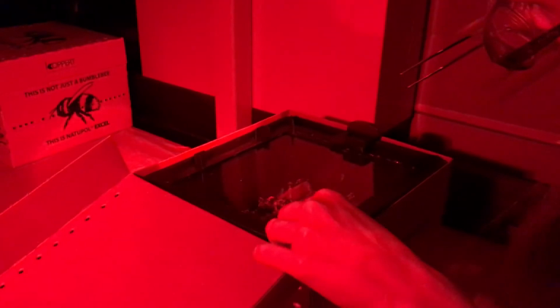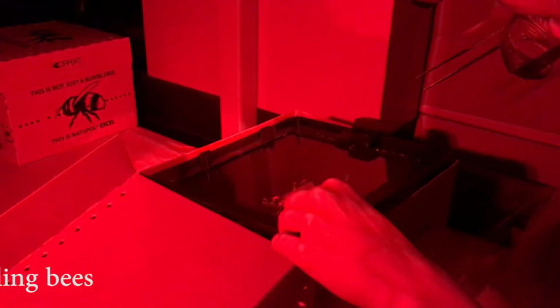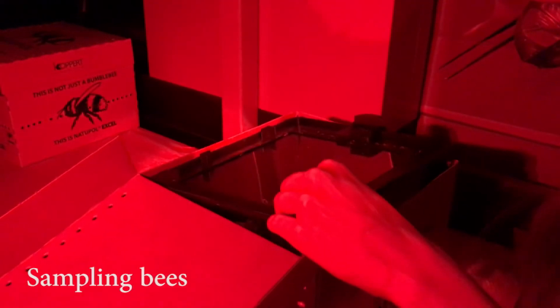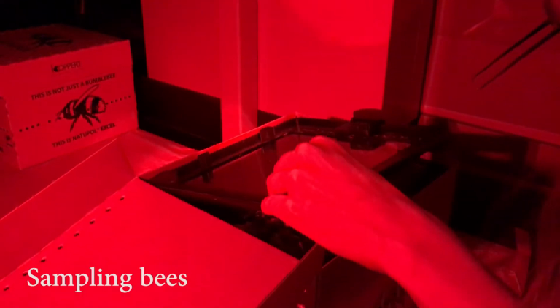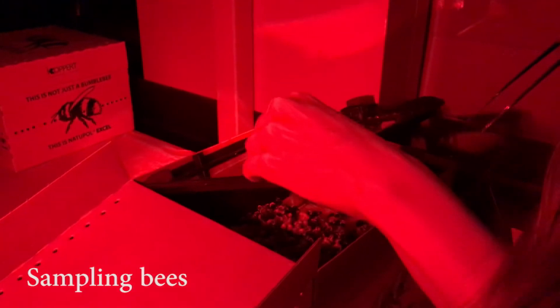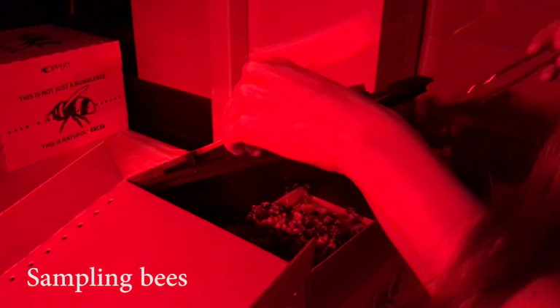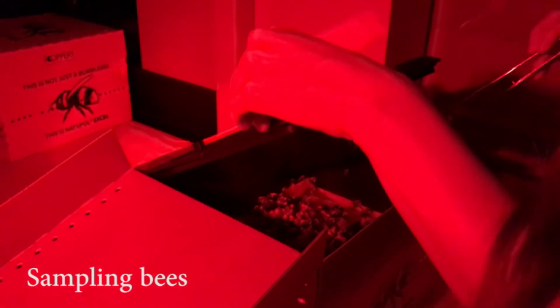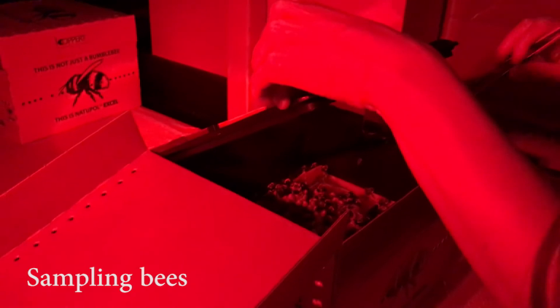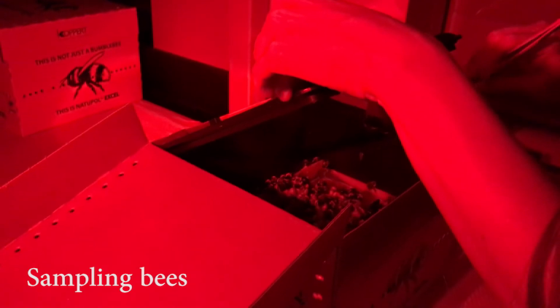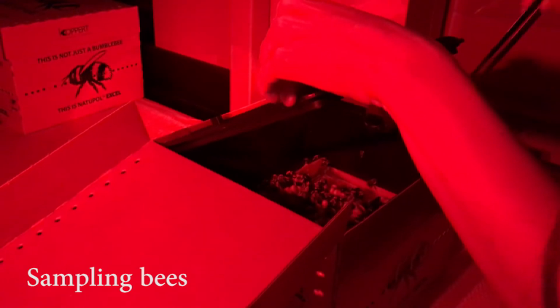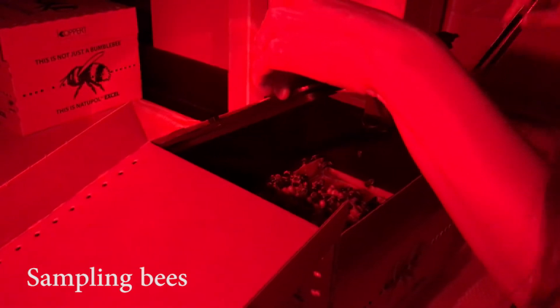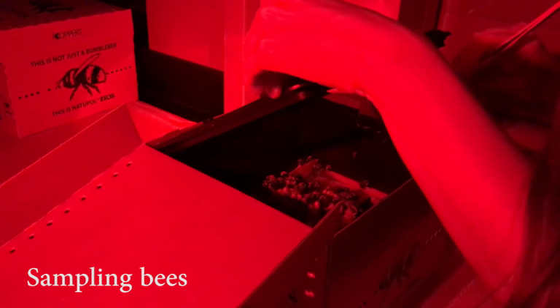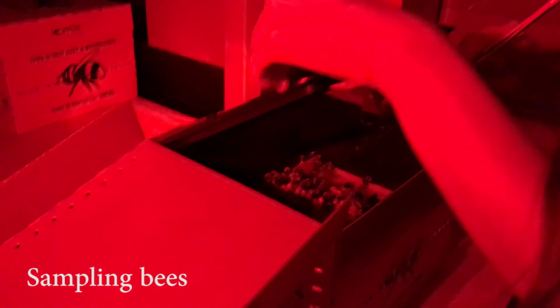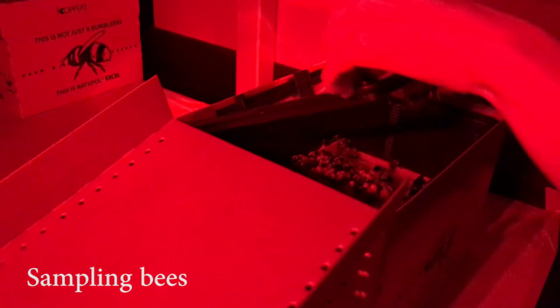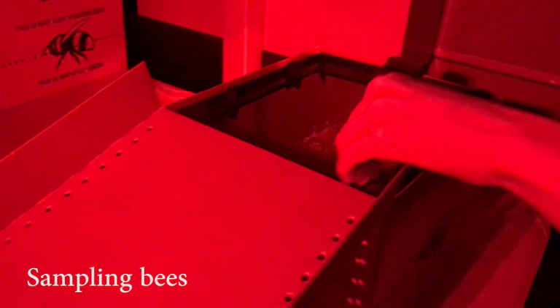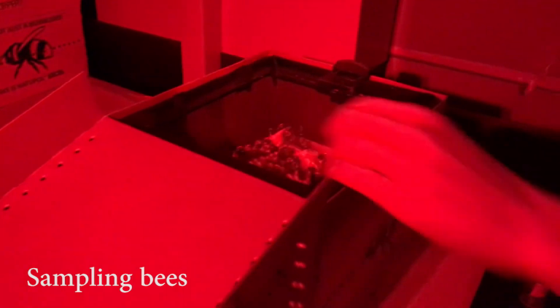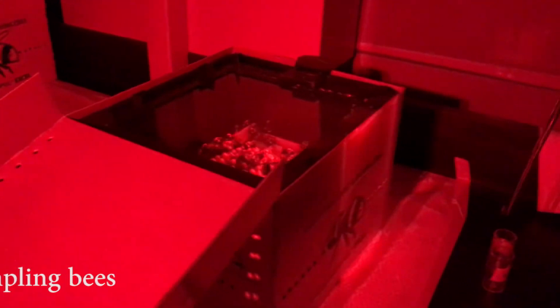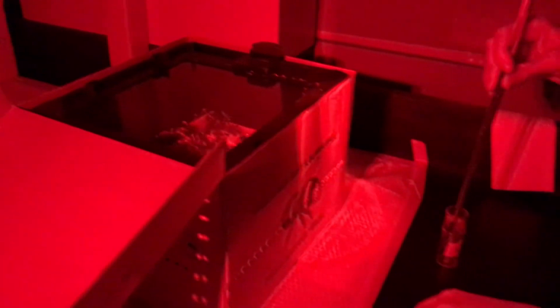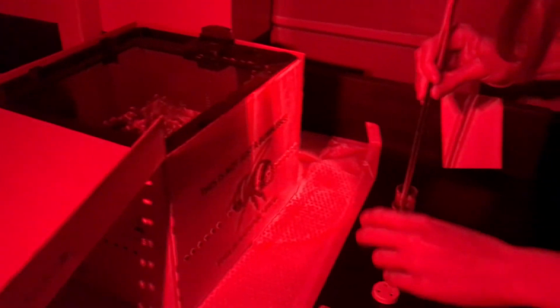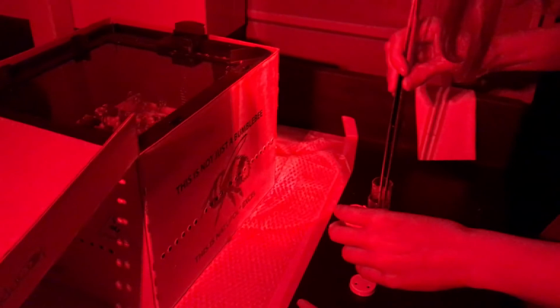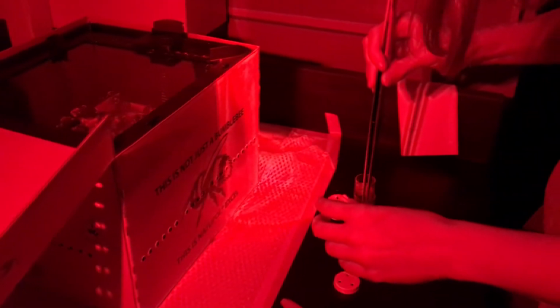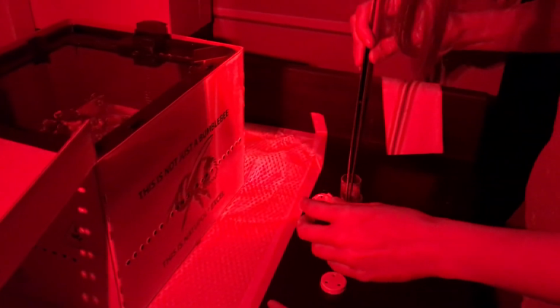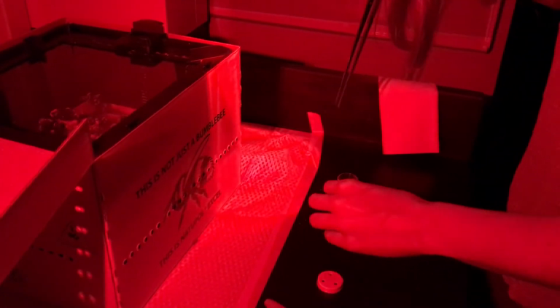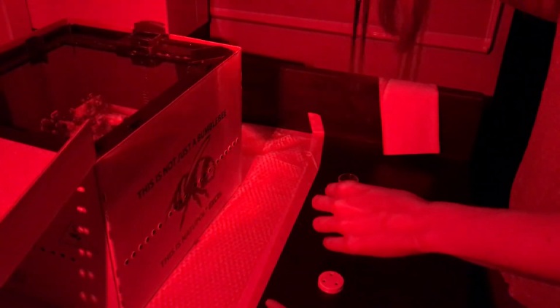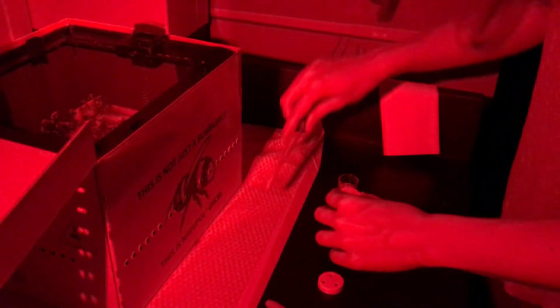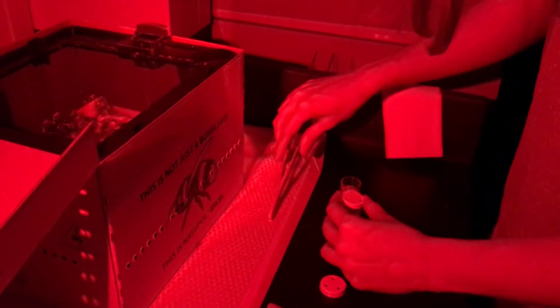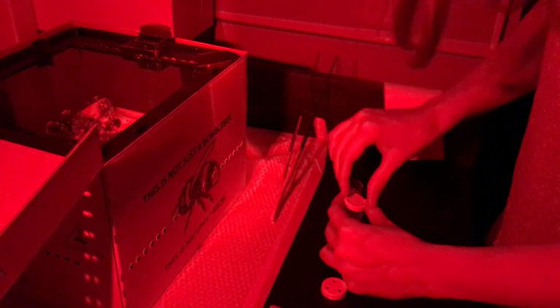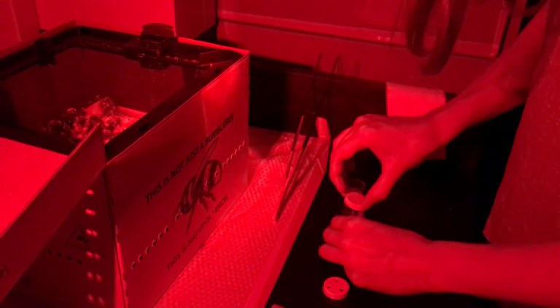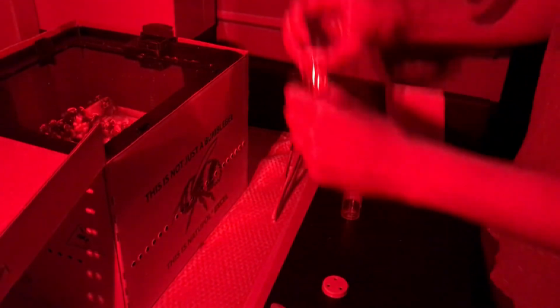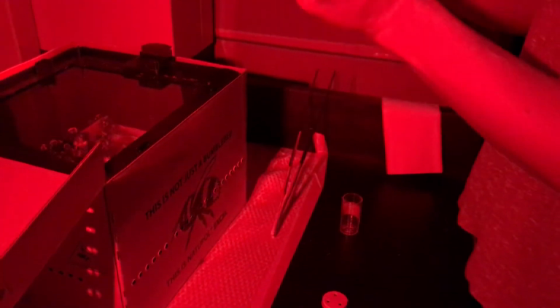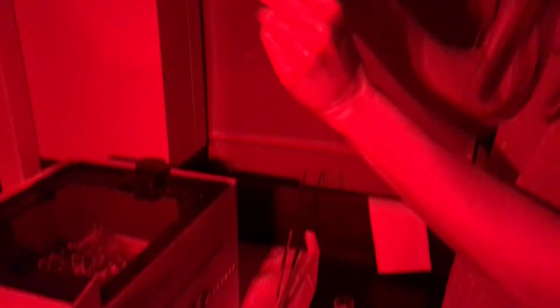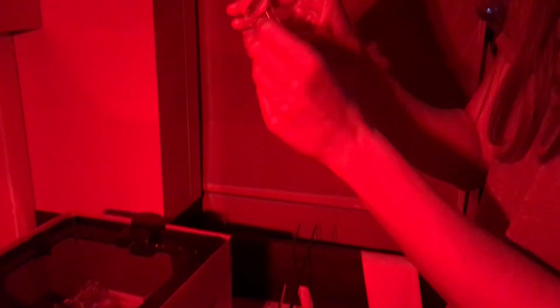To sample bees, we use red light, because bees can't see it, so they don't fly out of the colony when we open it. We sample bees twice per week, and each time we sample 10% of the population in each colony.